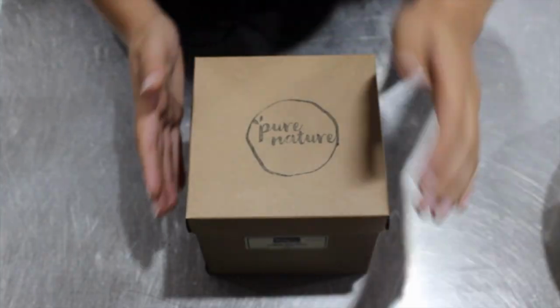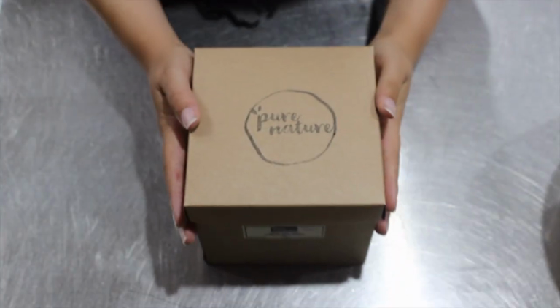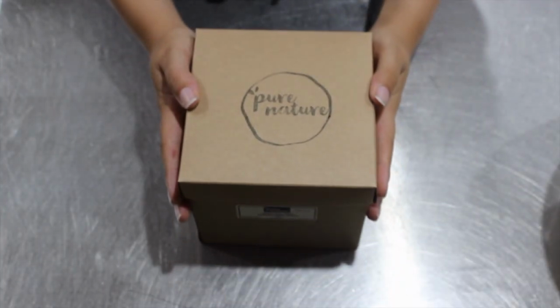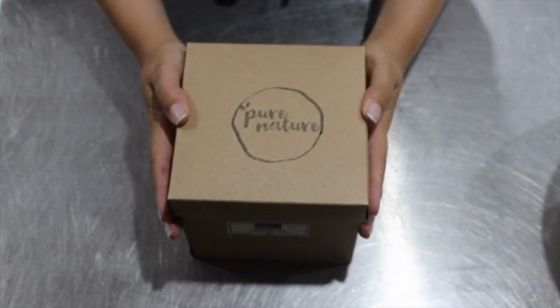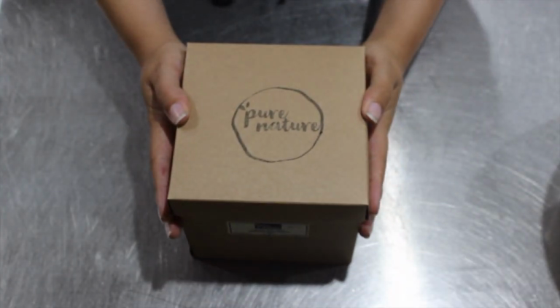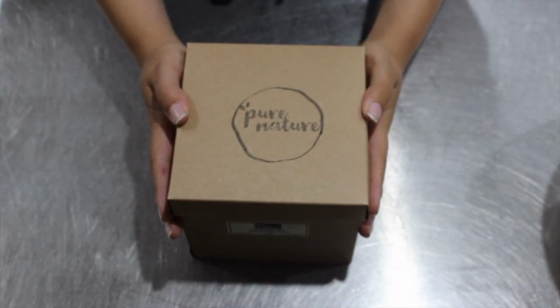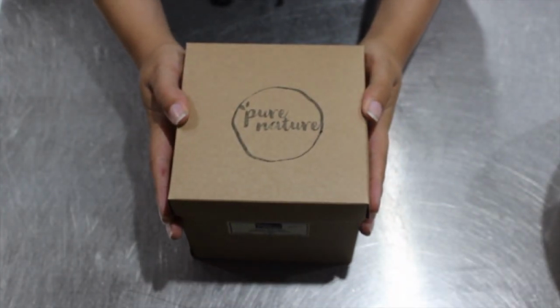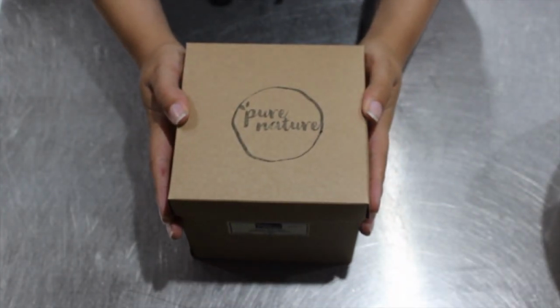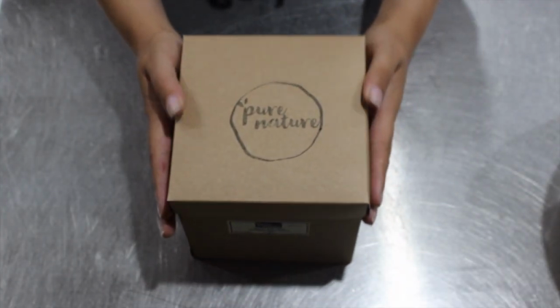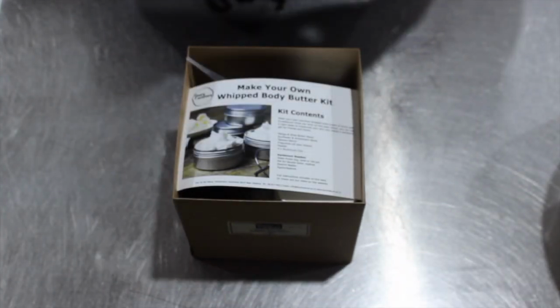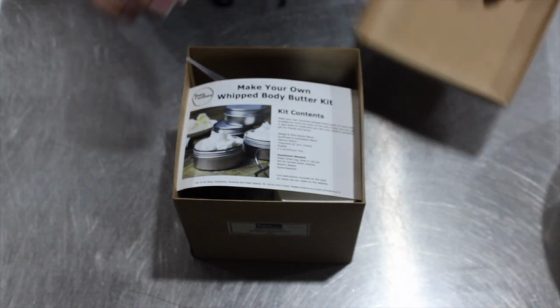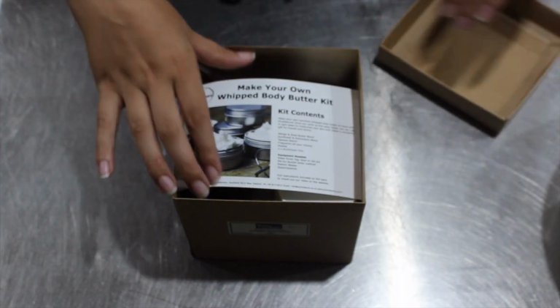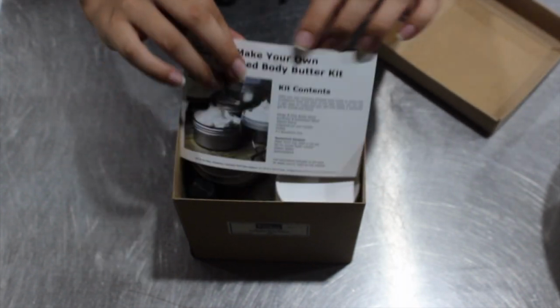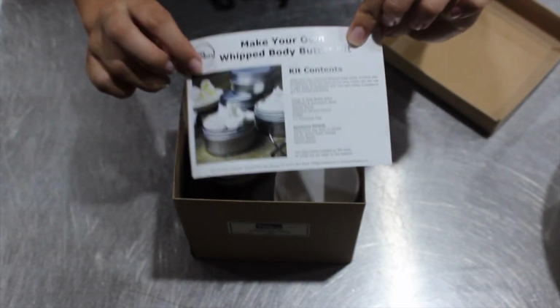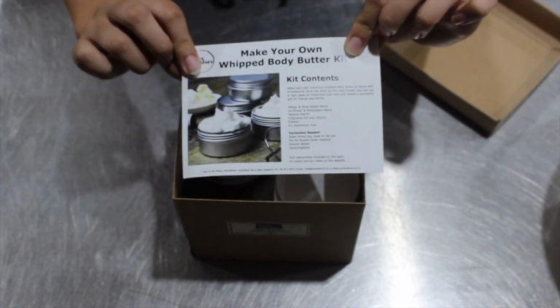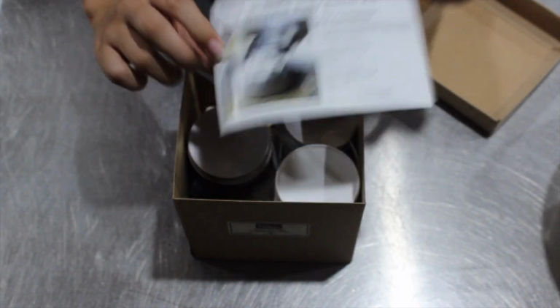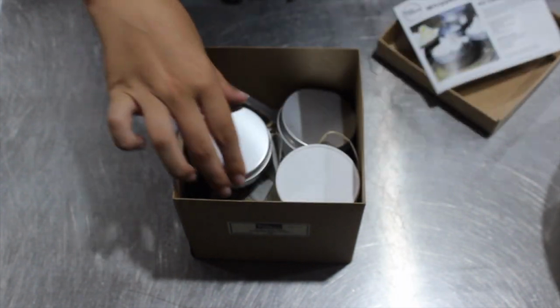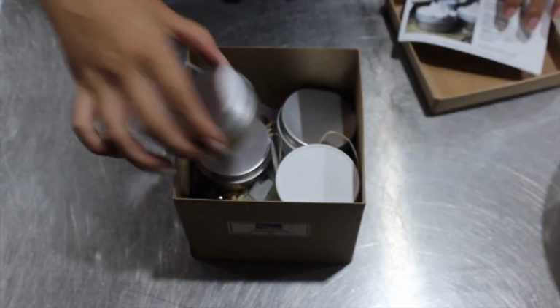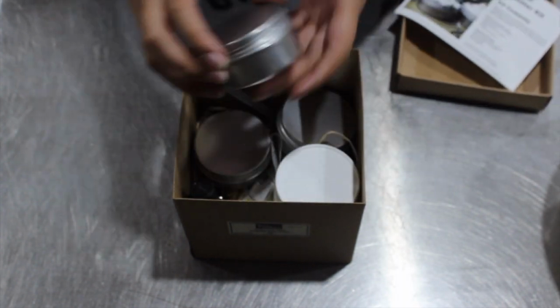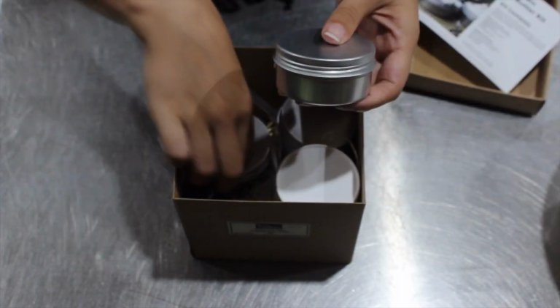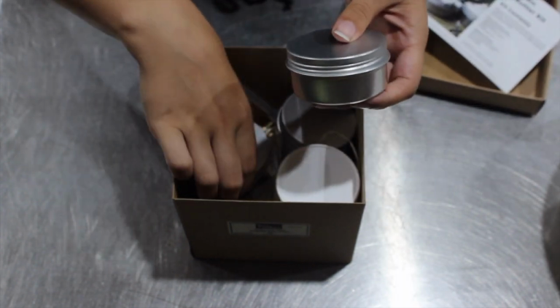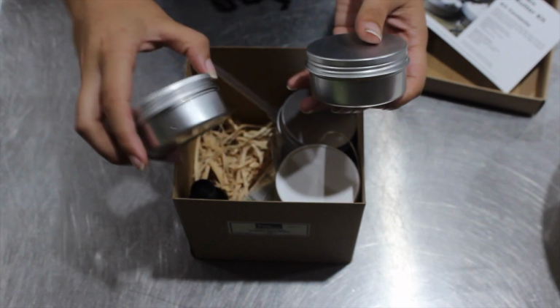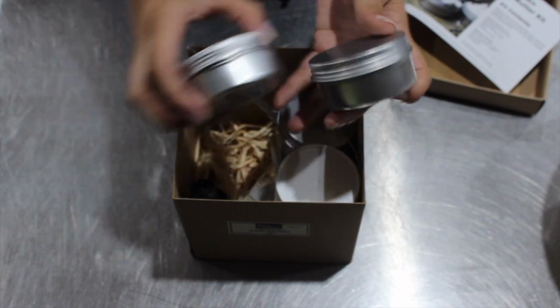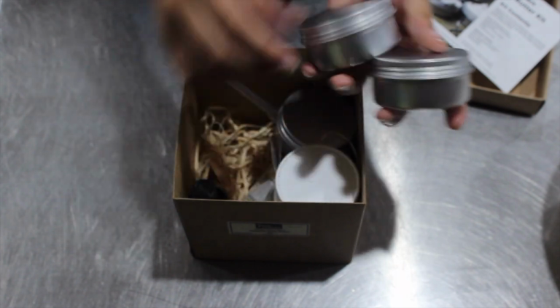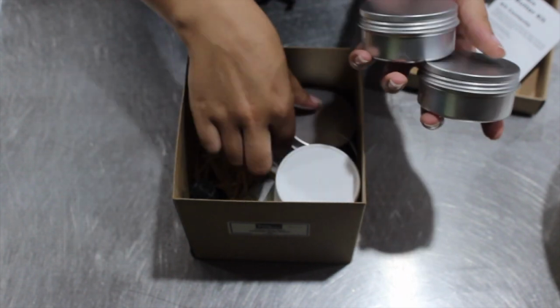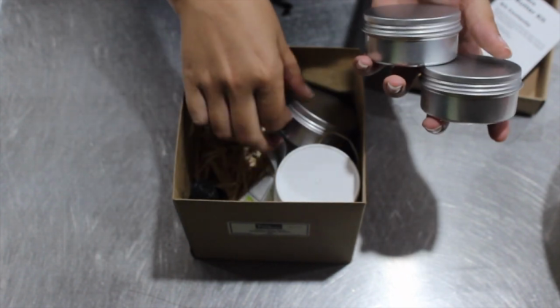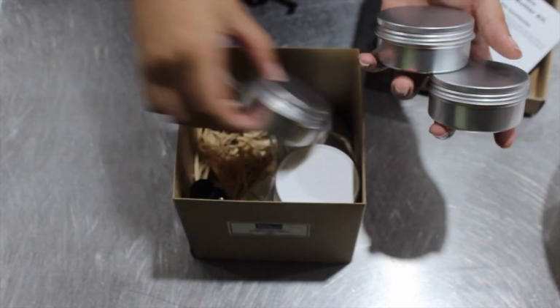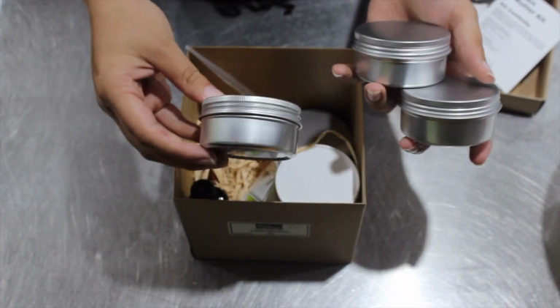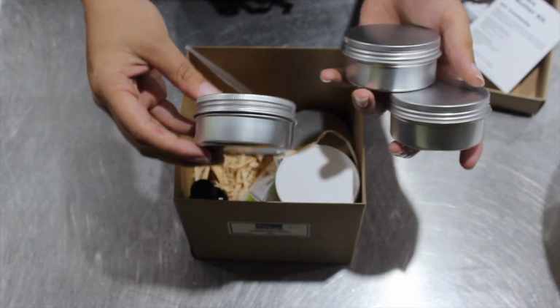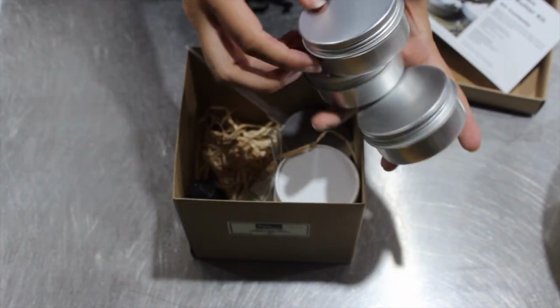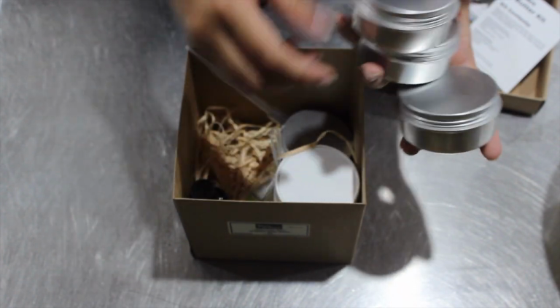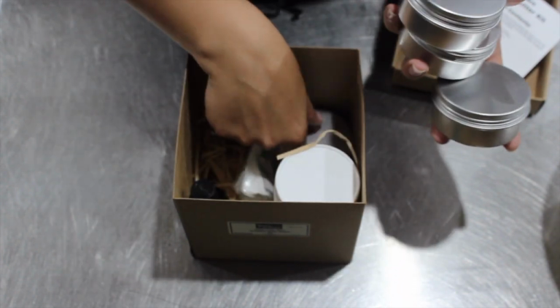I'm doing a voiceover for this video simply because I wanted to watch things in the background while I was making this kit. I'm going to take you through what comes in the kit. You get some really detailed instructions, and four tins with screw-top lids, which is really handy.